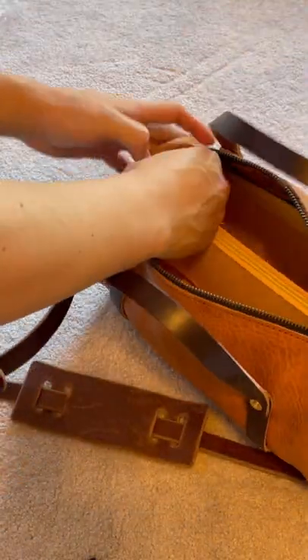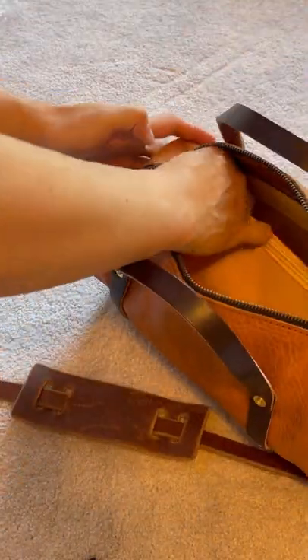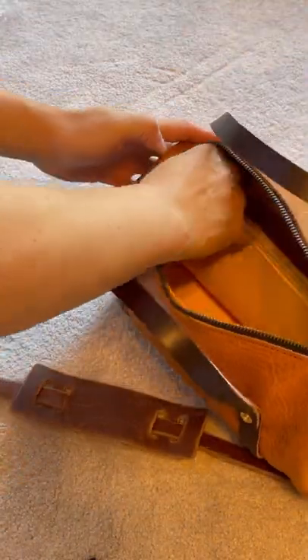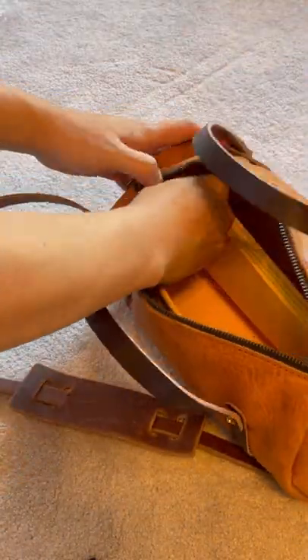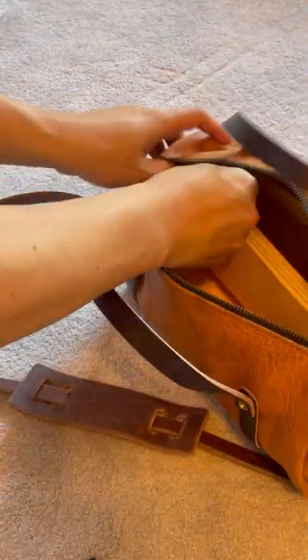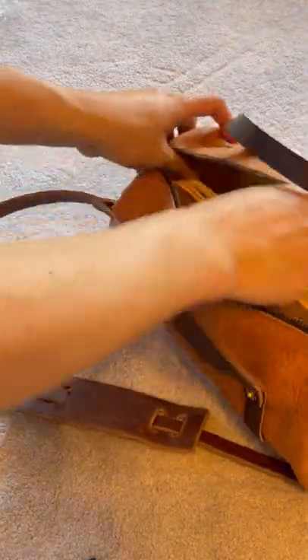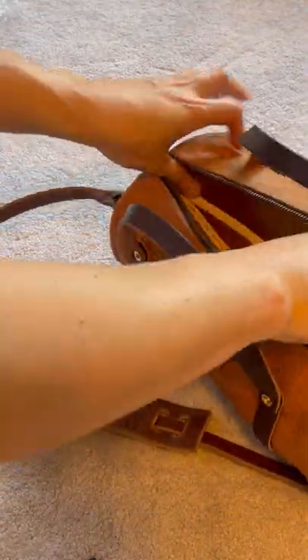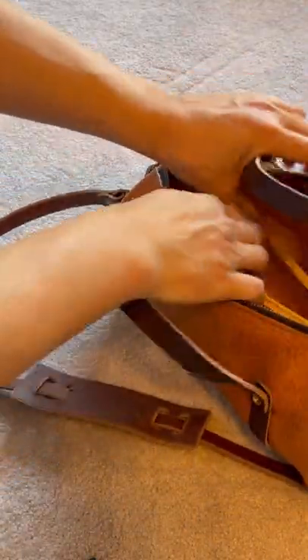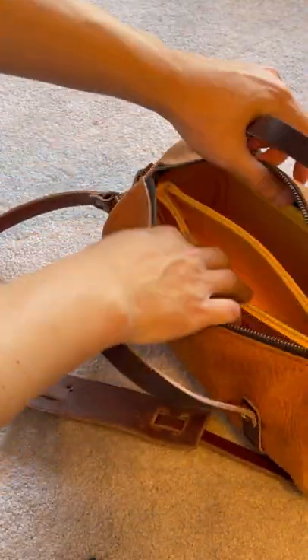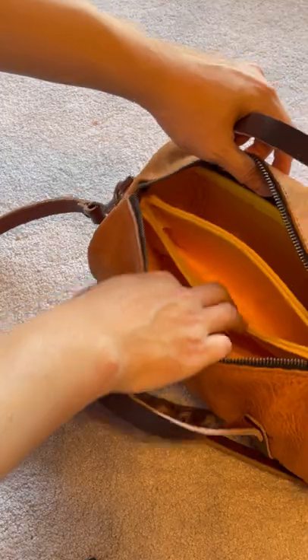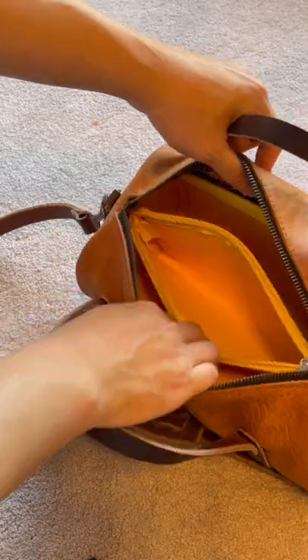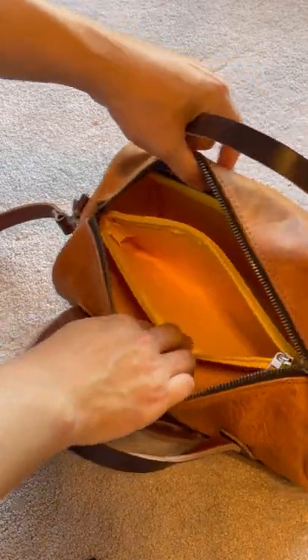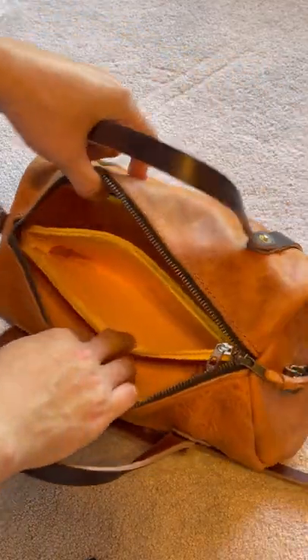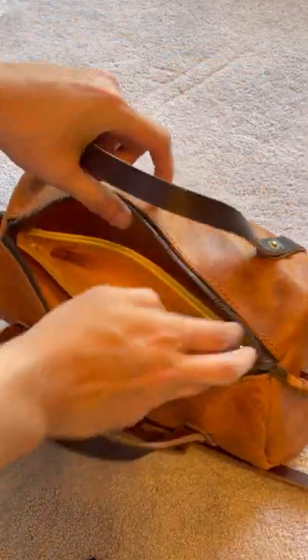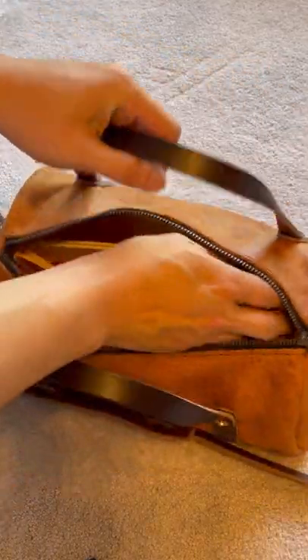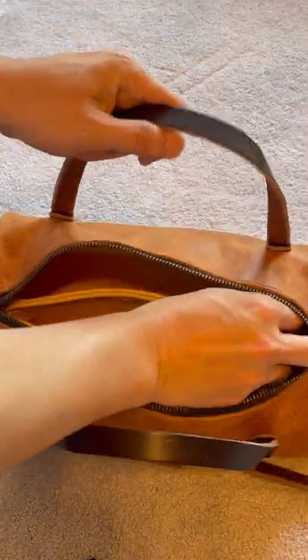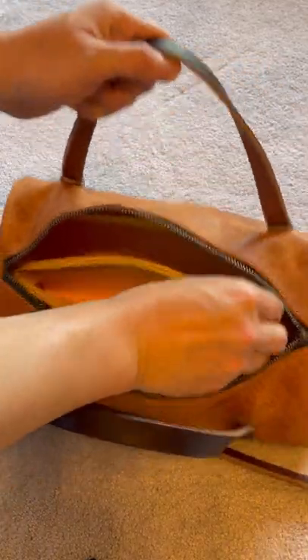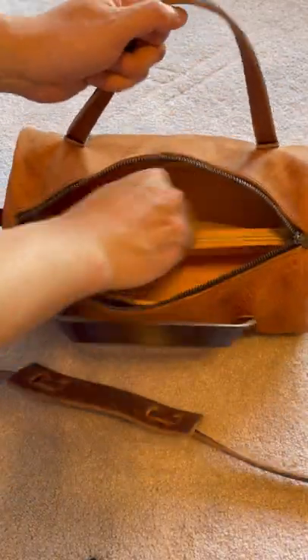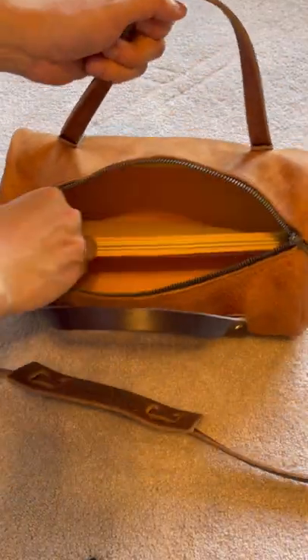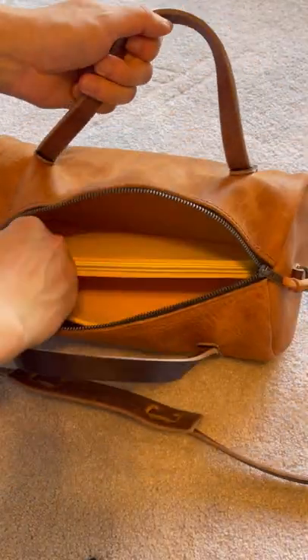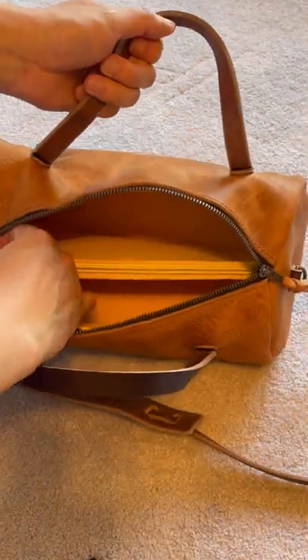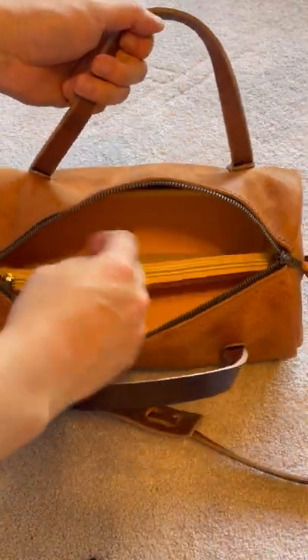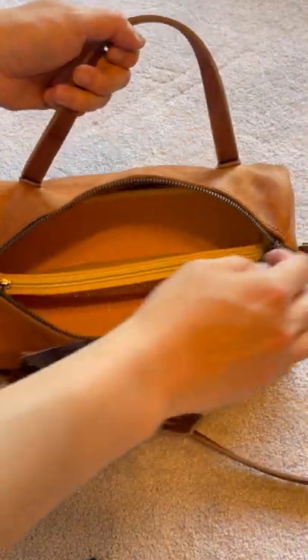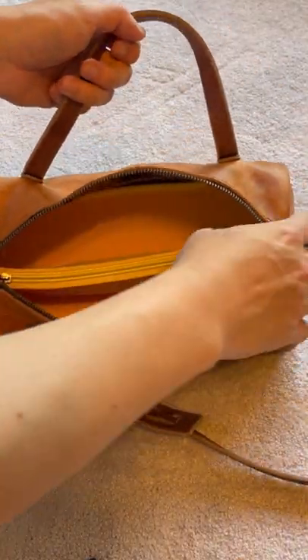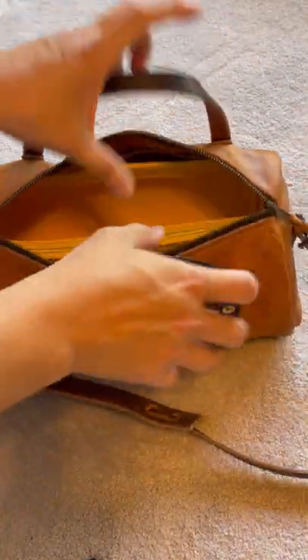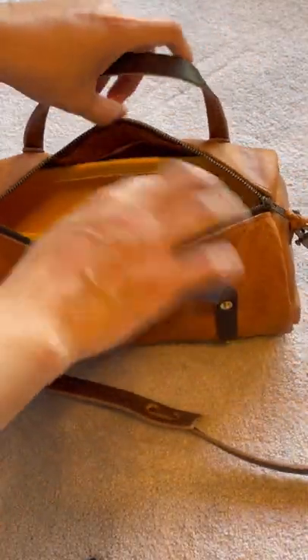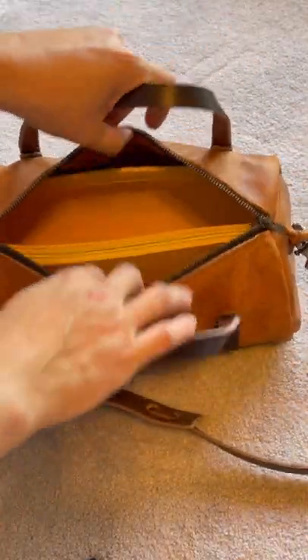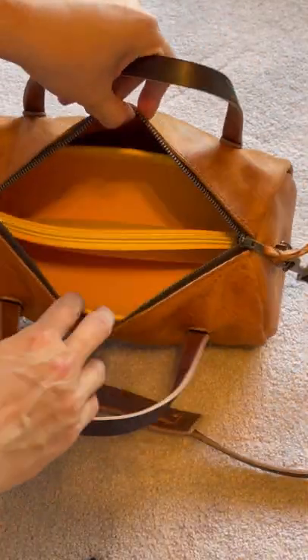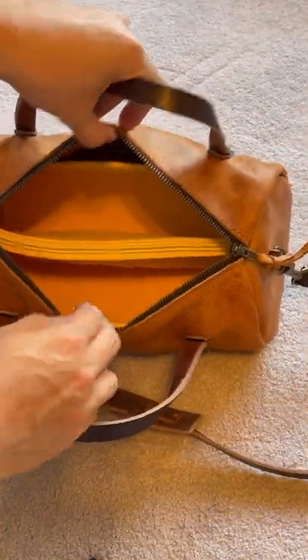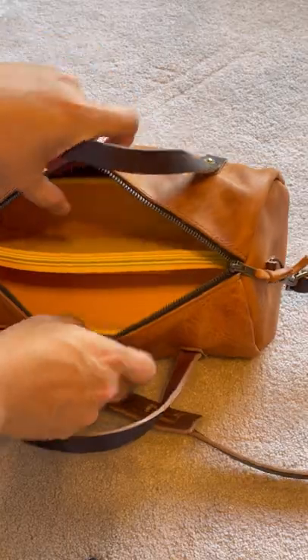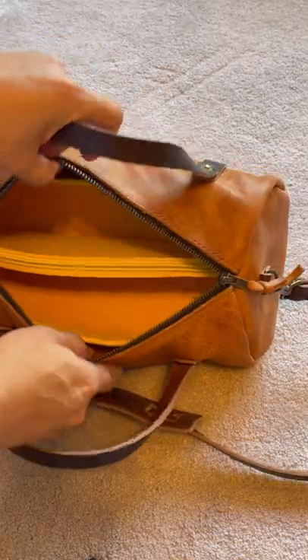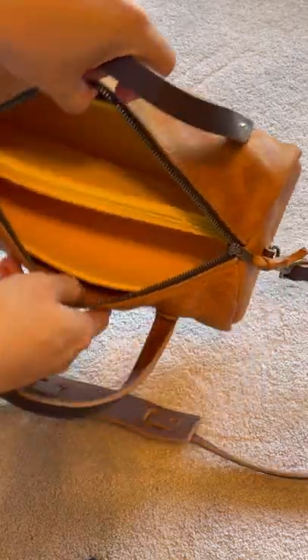Do you use a bag organizer for your bags? Where do you usually buy your bag organizer — Amazon or Etsy?